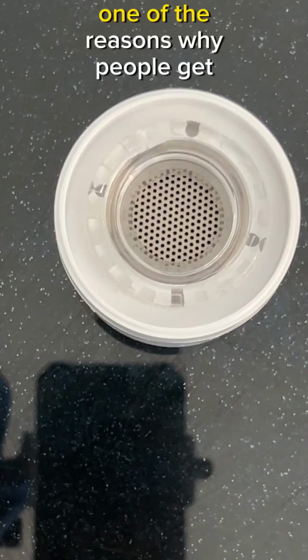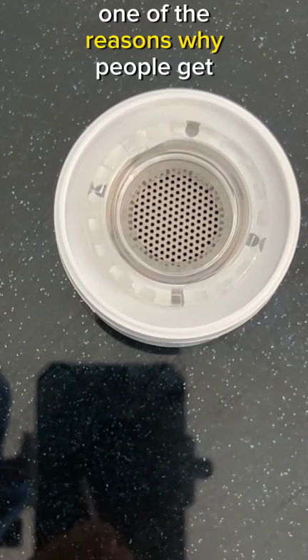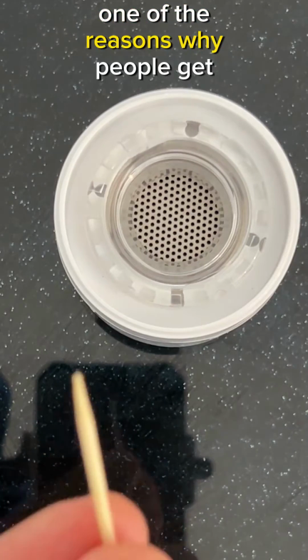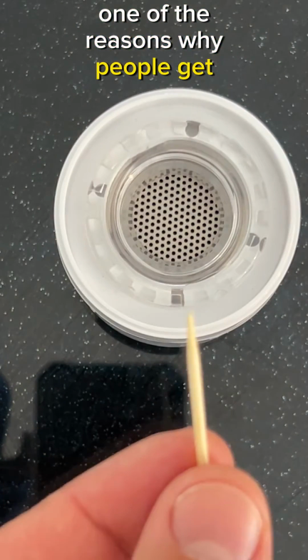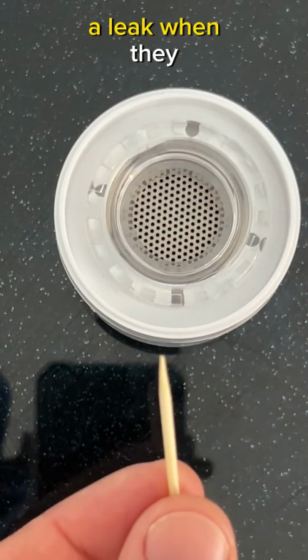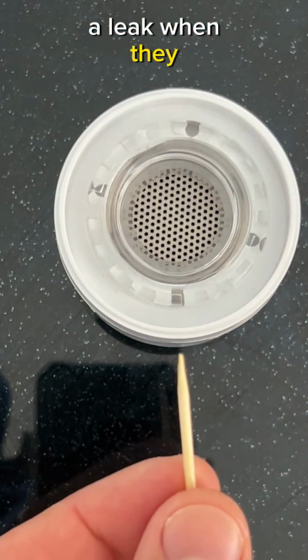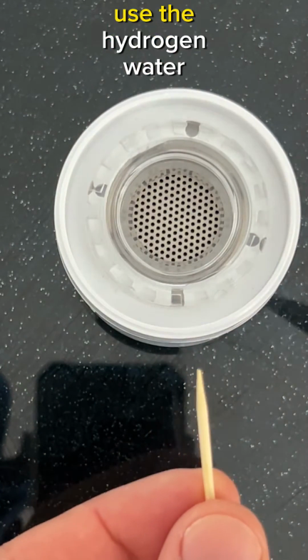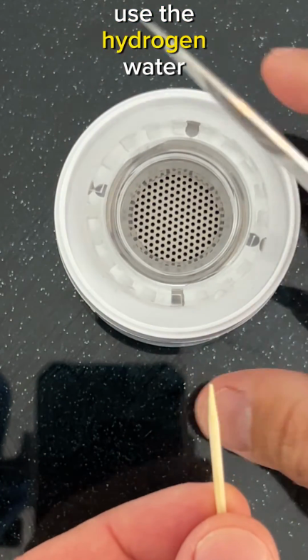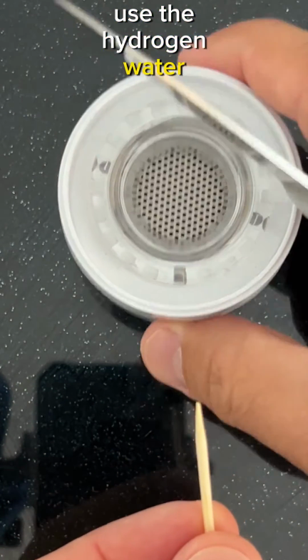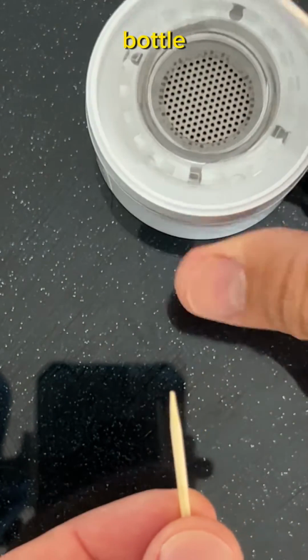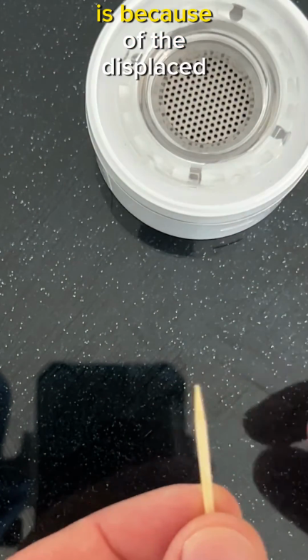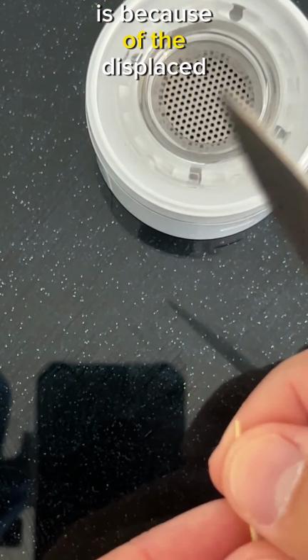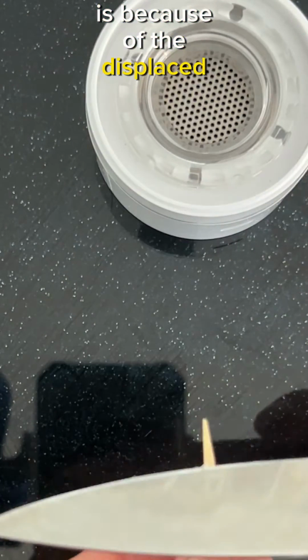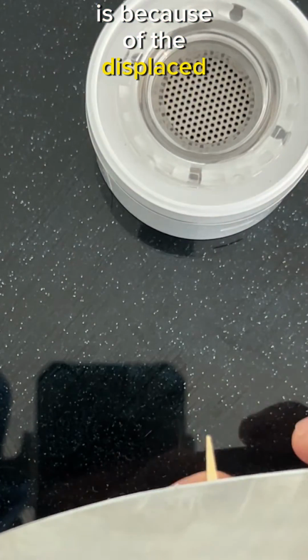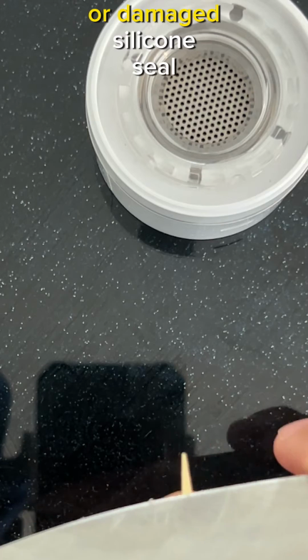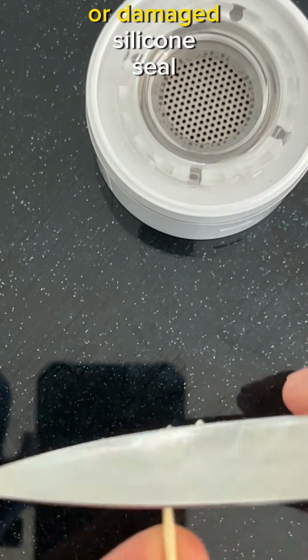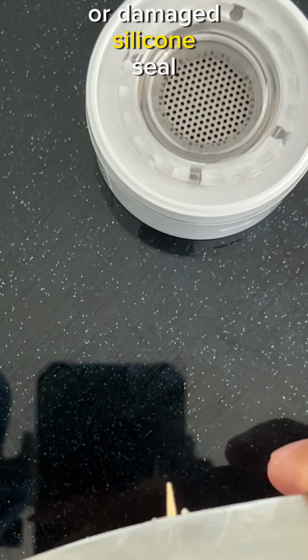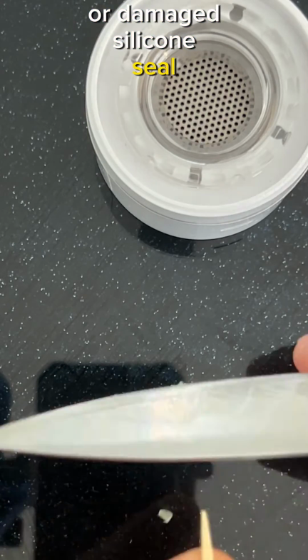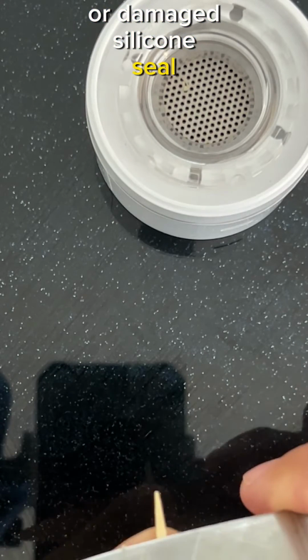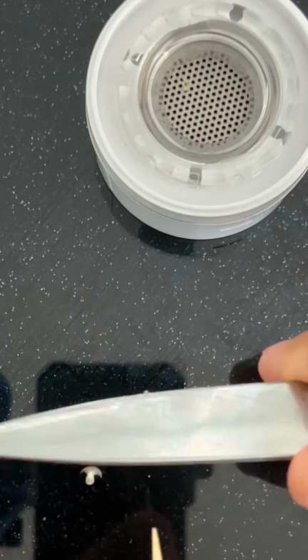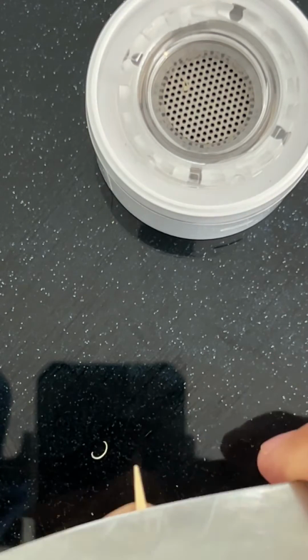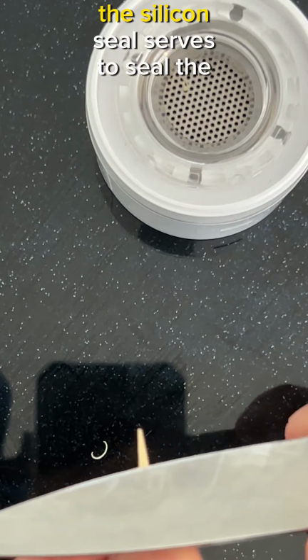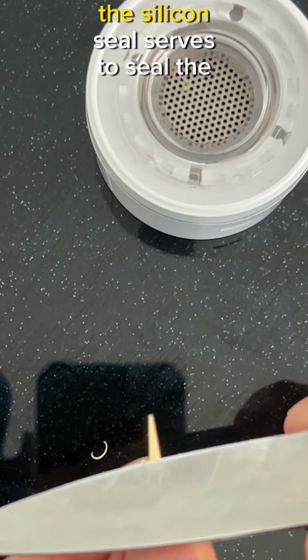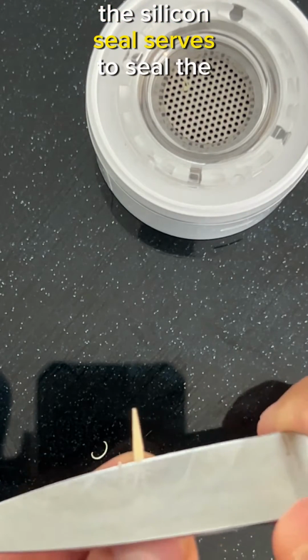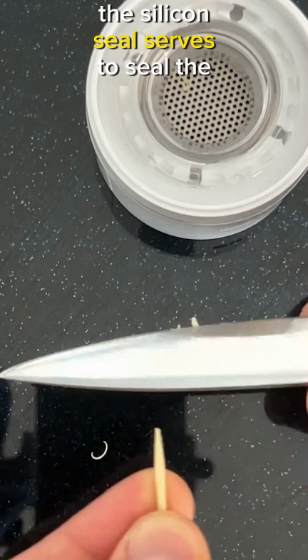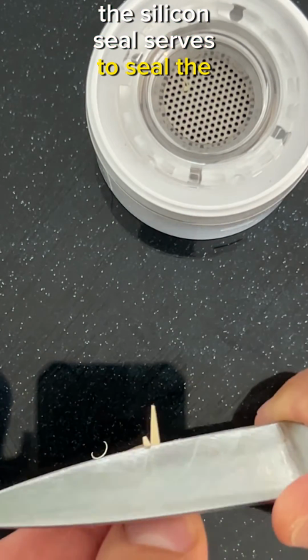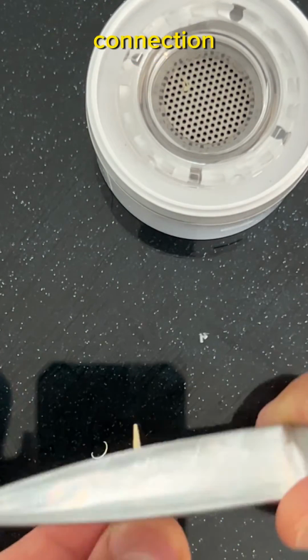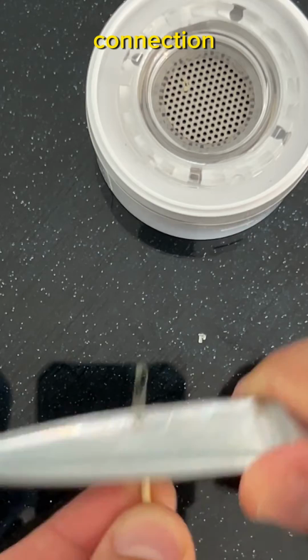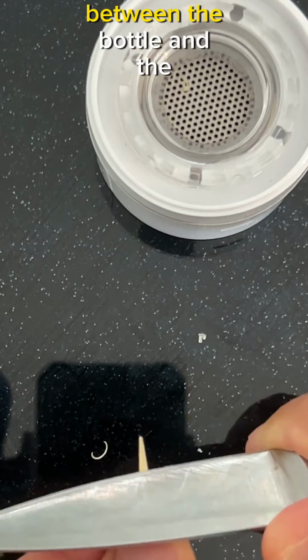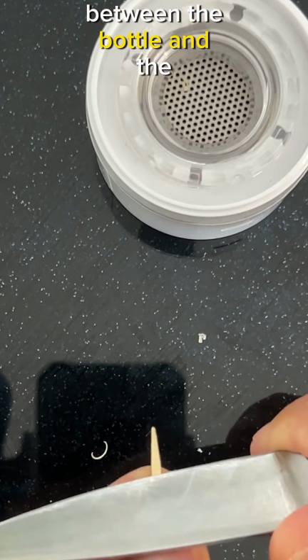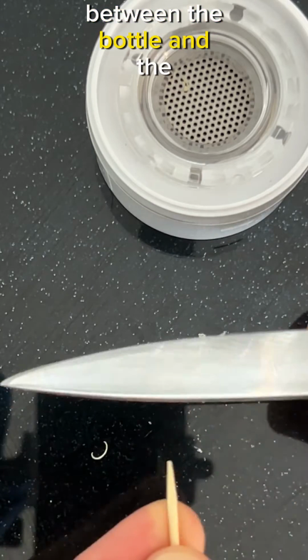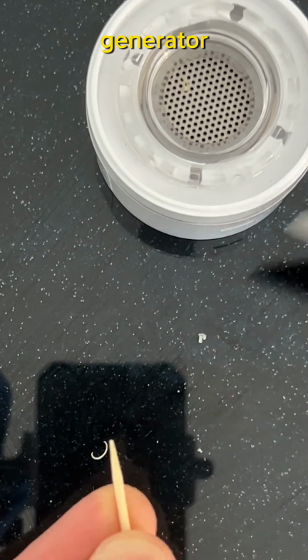One of the reasons why people get a leak when they use the hydrogen water bottle is because of the displaced or damaged silicone seal. The silicone seal serves to seal the connection between the bottle and the generator.